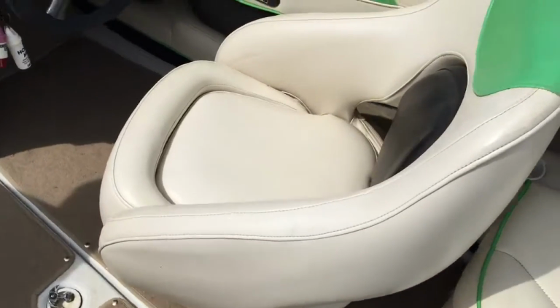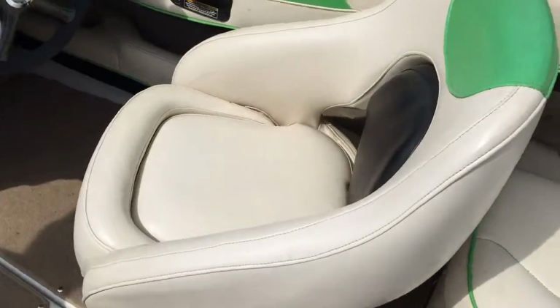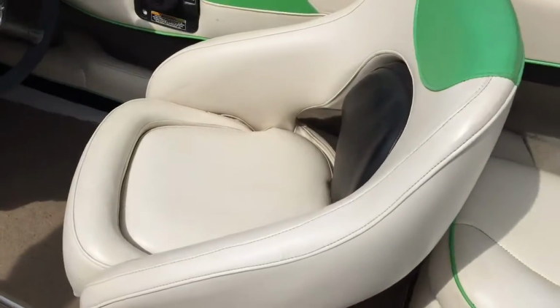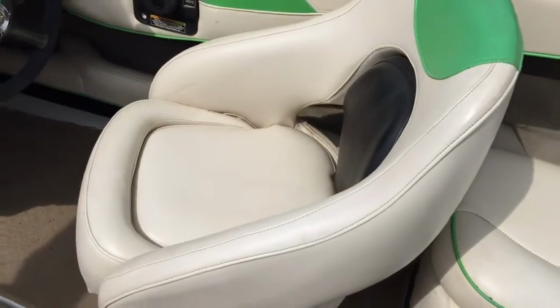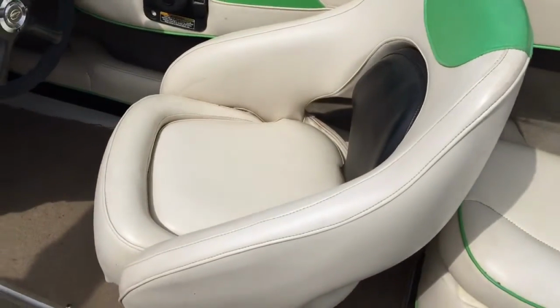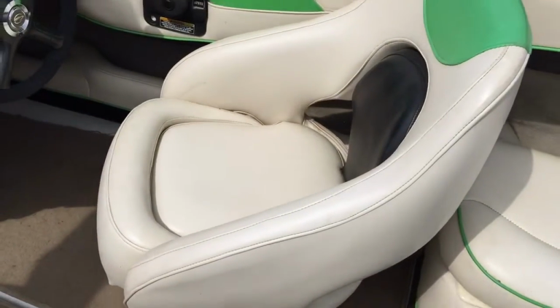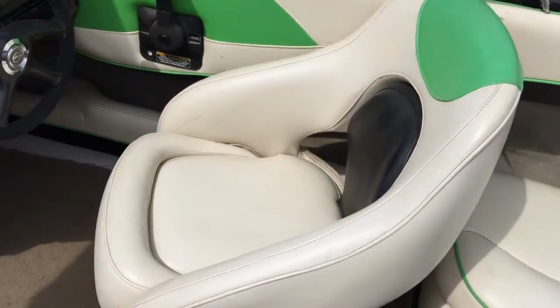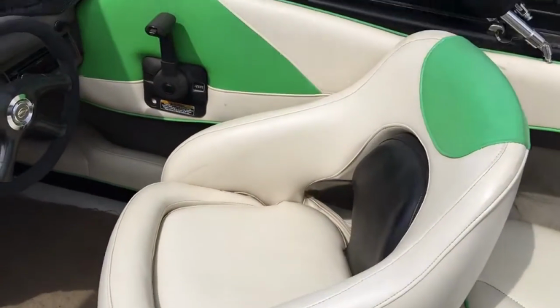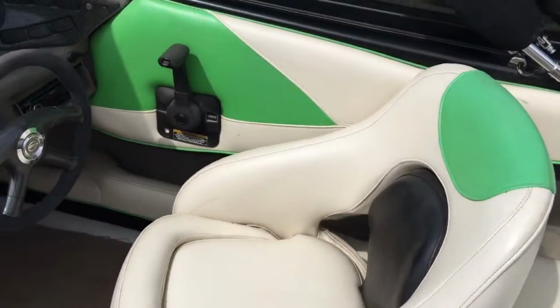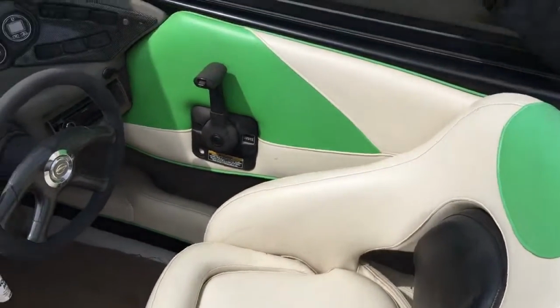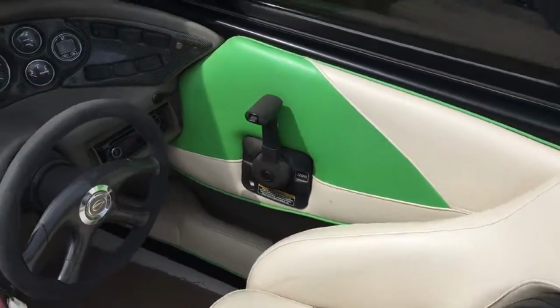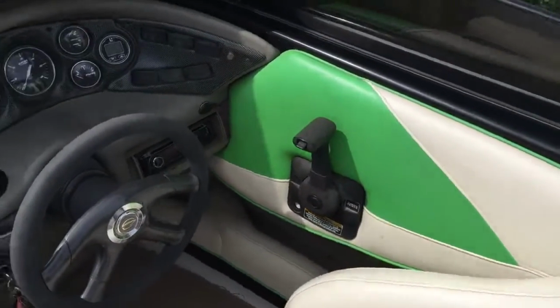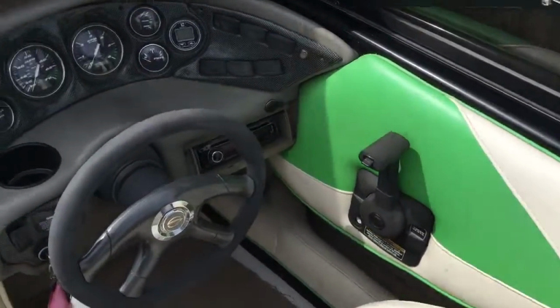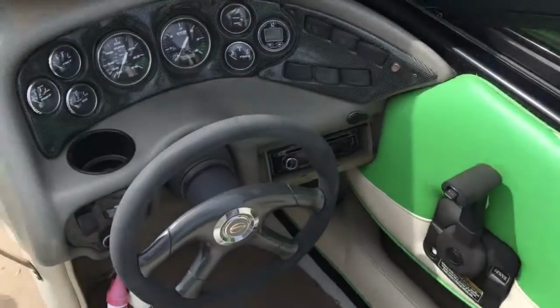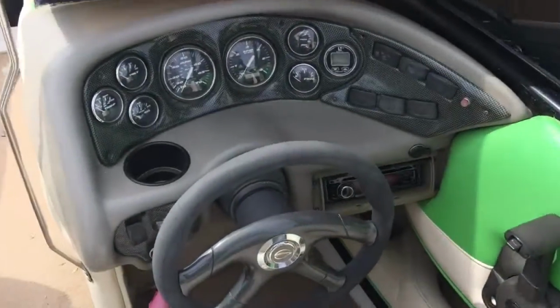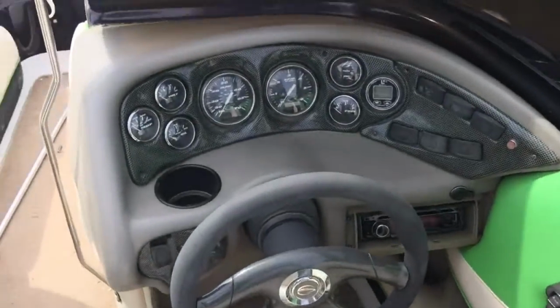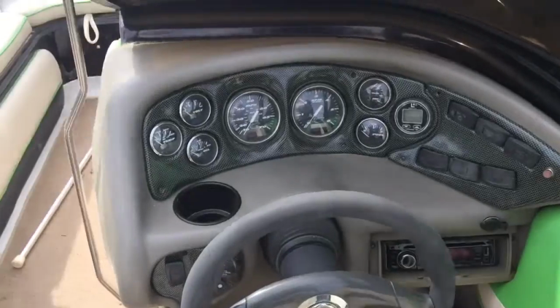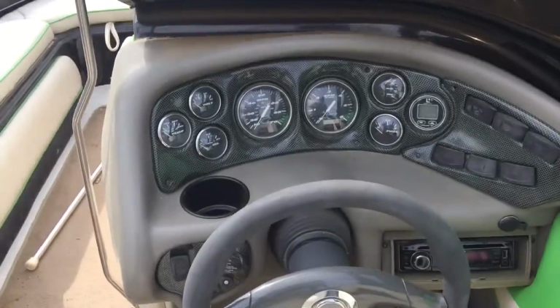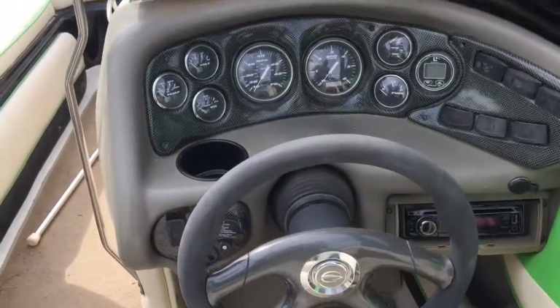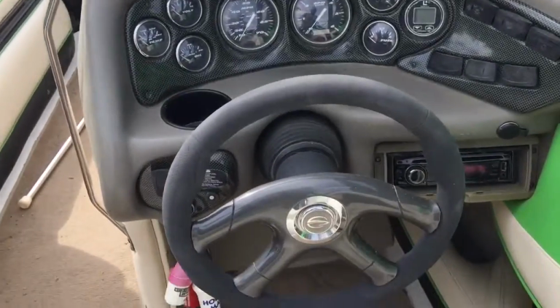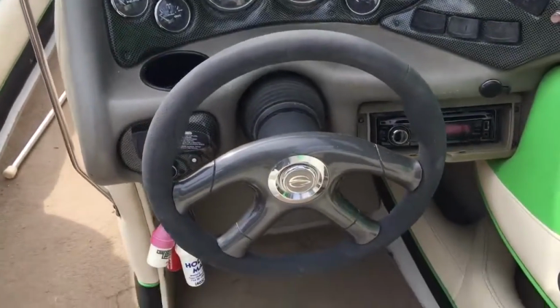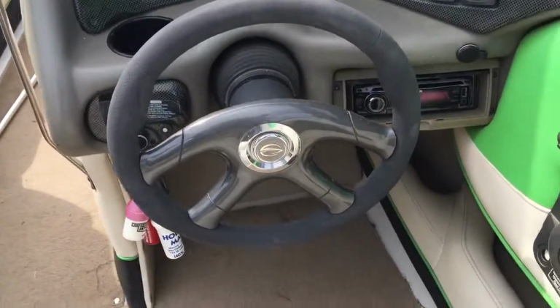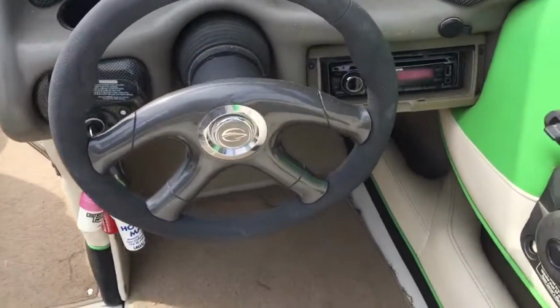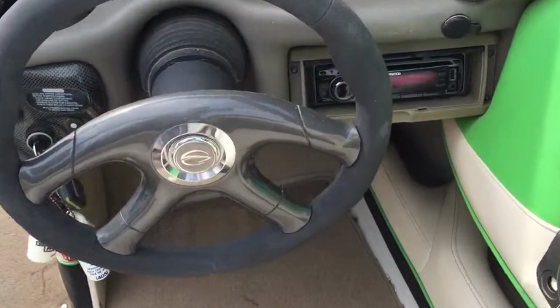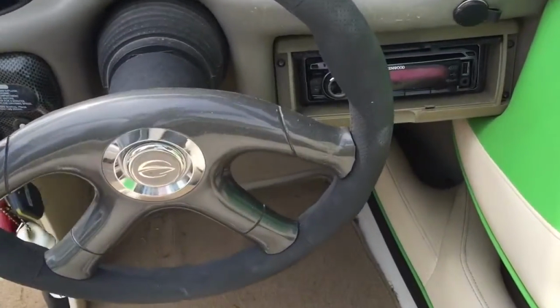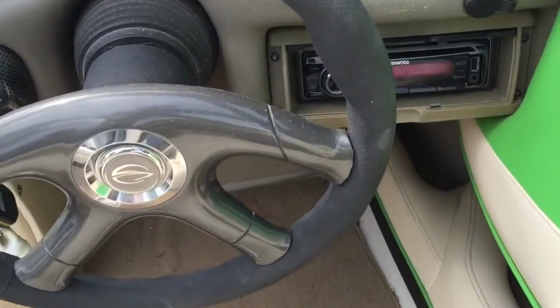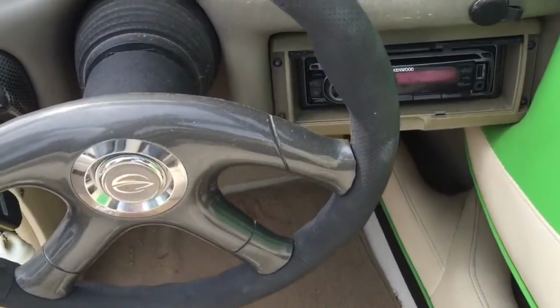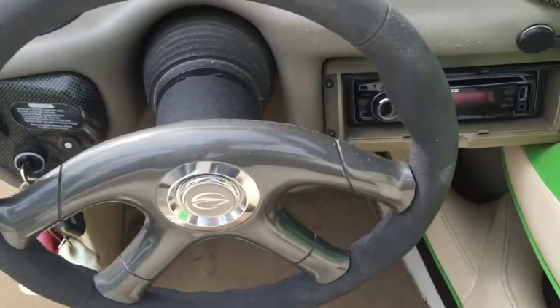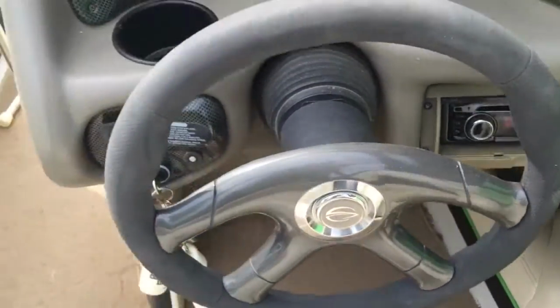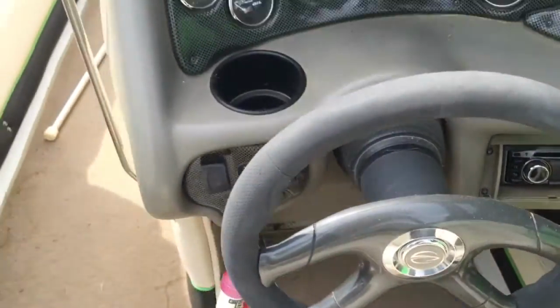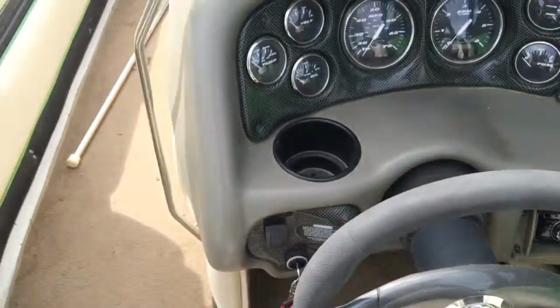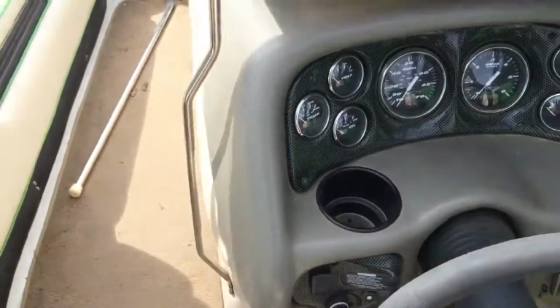Starboard side — flip-up captain's chair bolster. Look at the helmet. It's got a crazy stereo system in it.